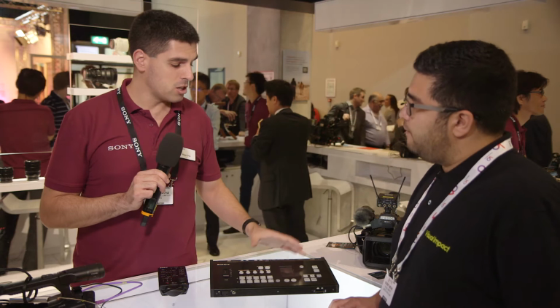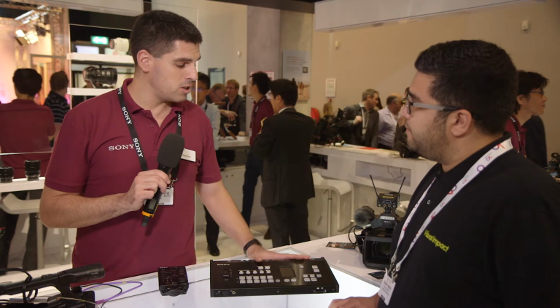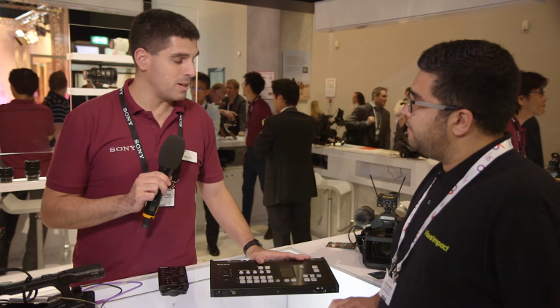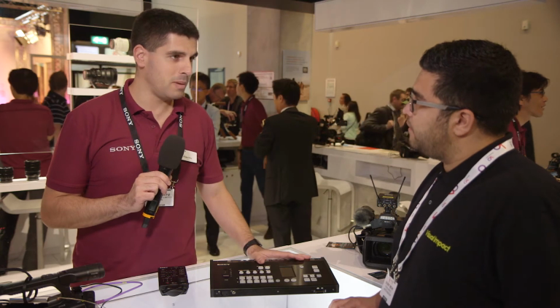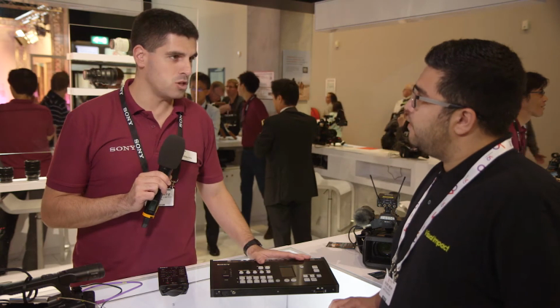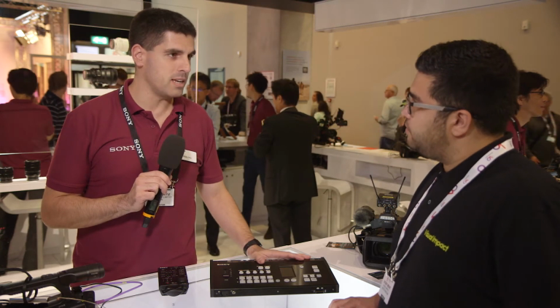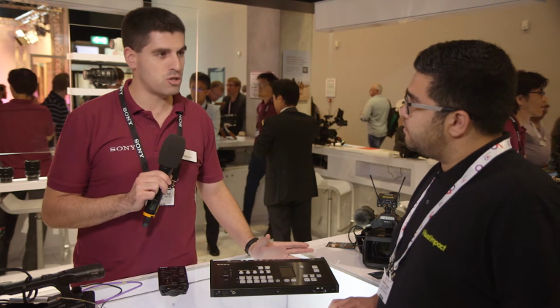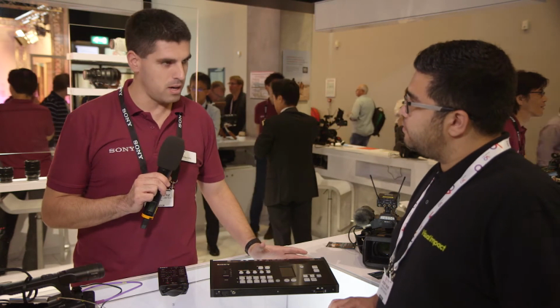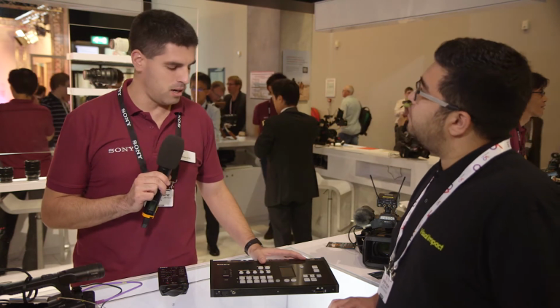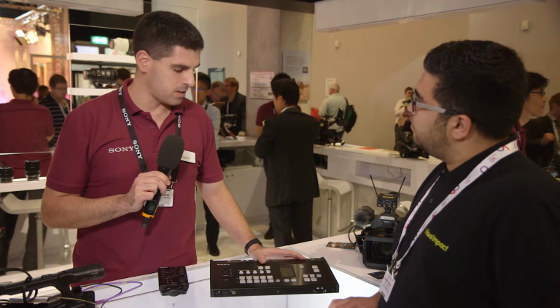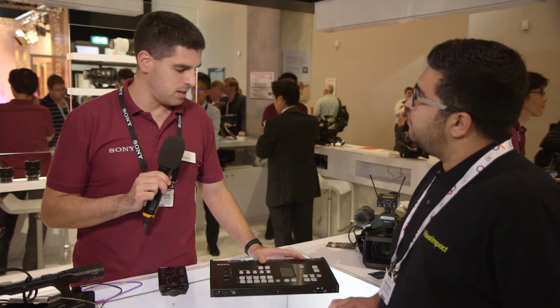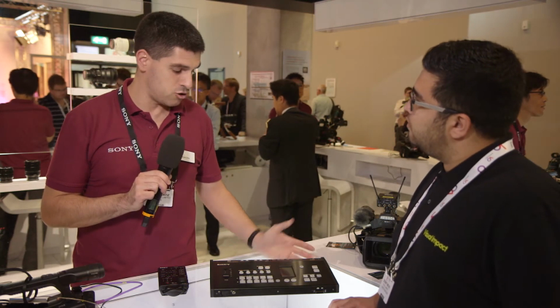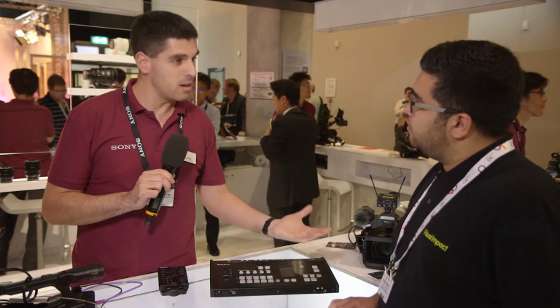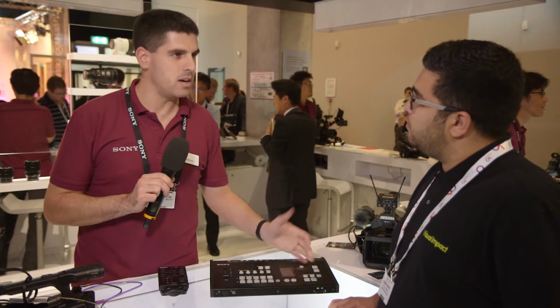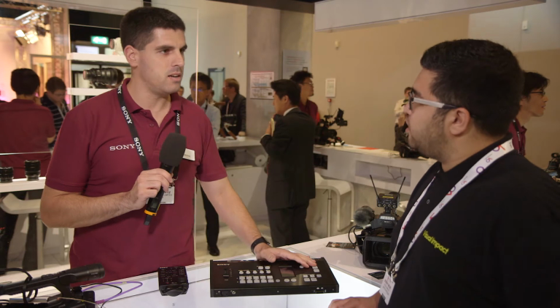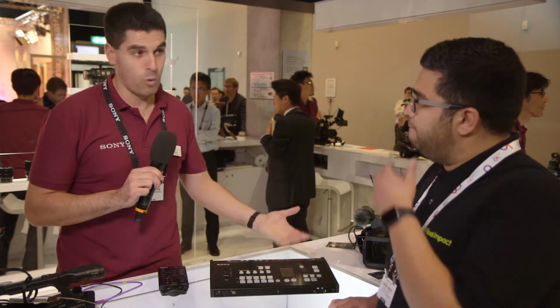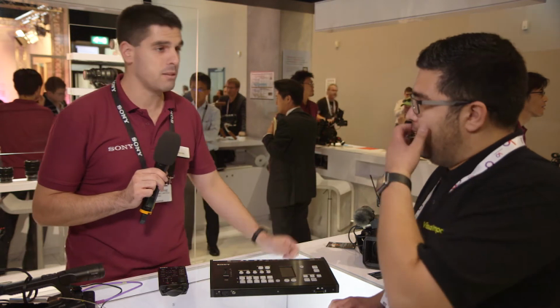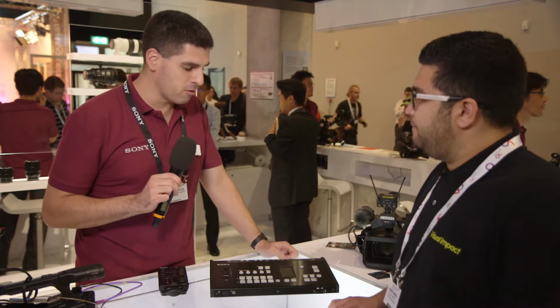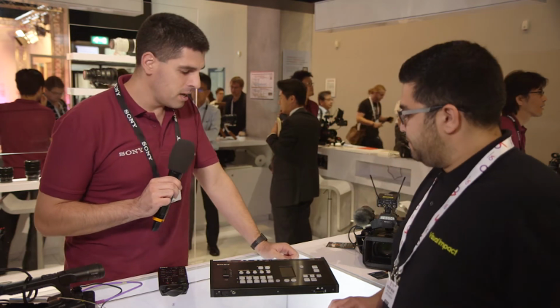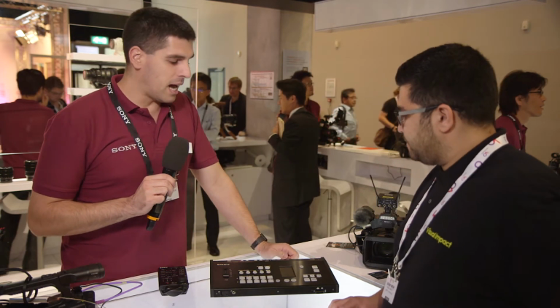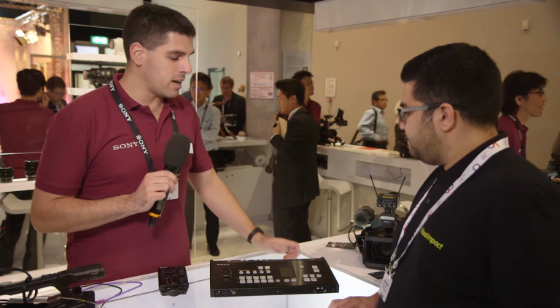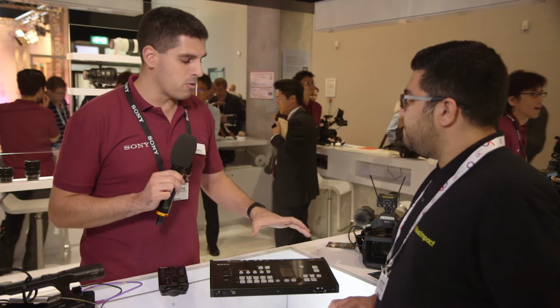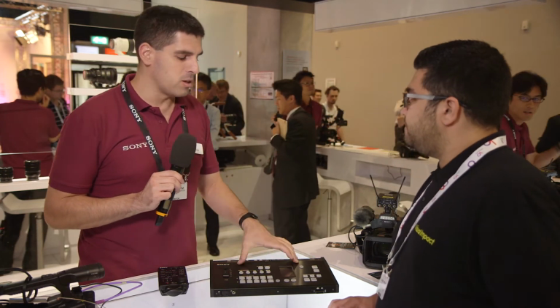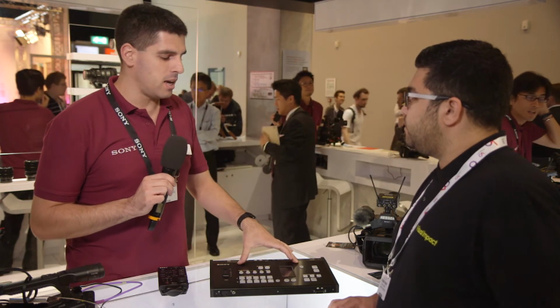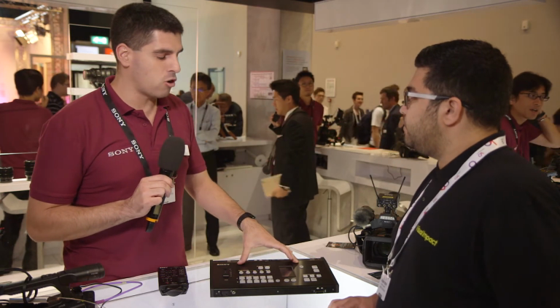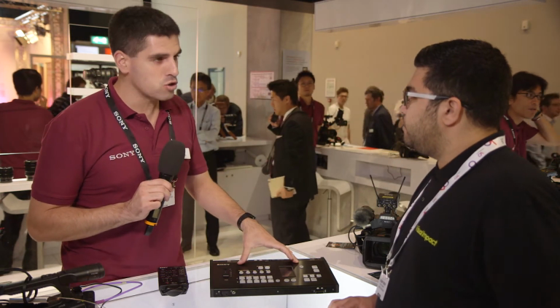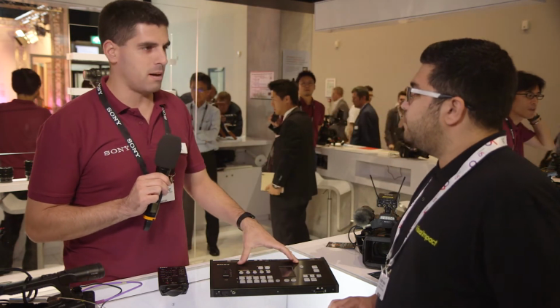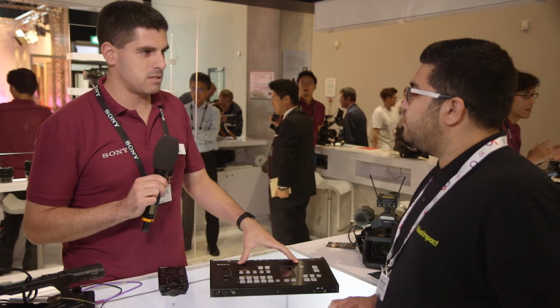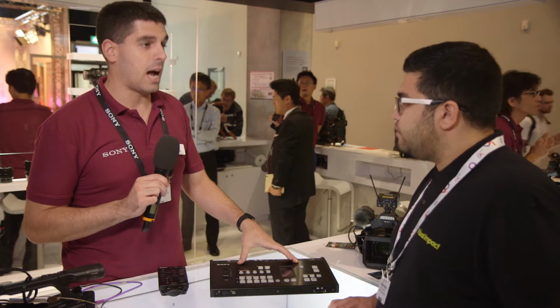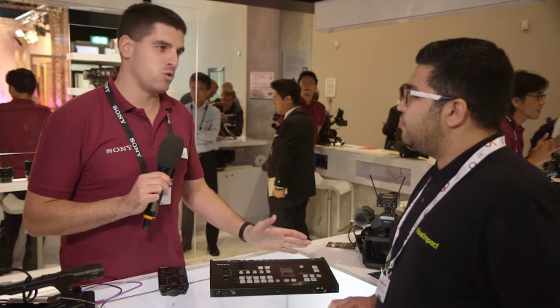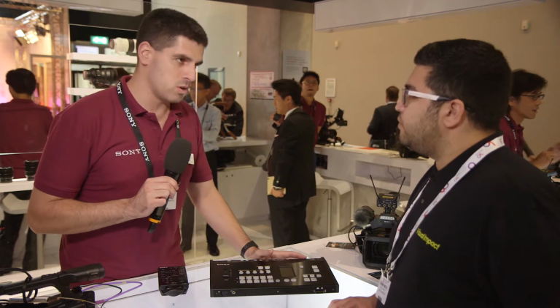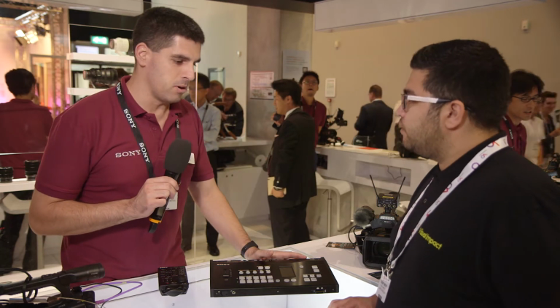You can also do streaming into a Ustream streaming website platform, and you can remotely control cameras to some point.